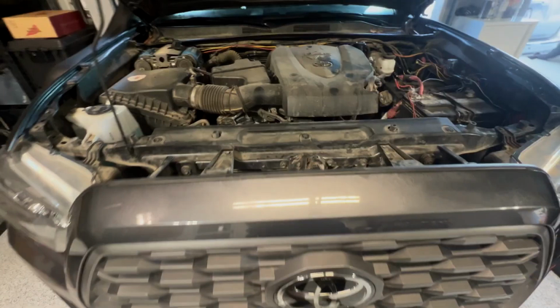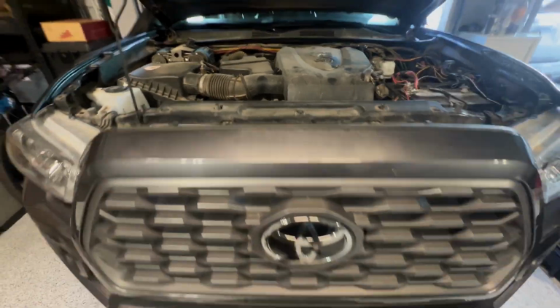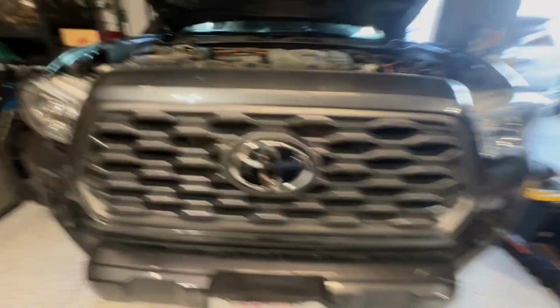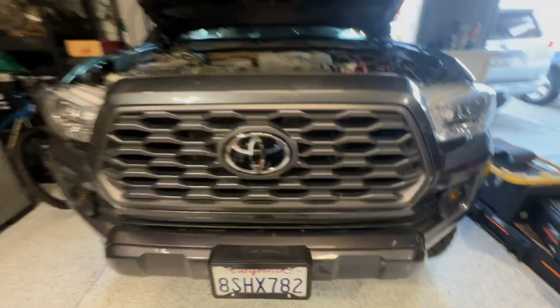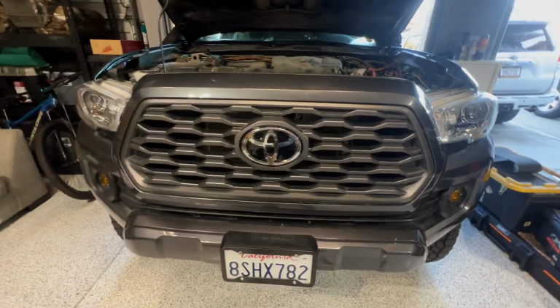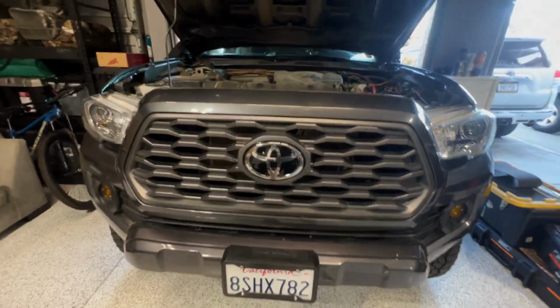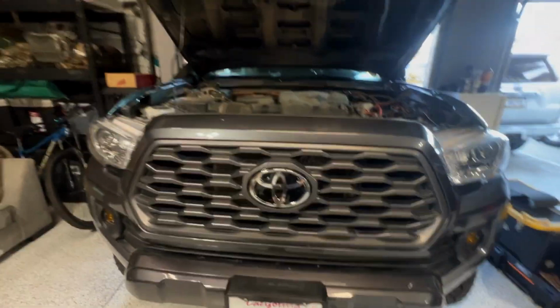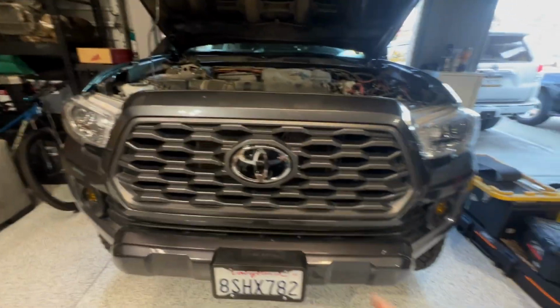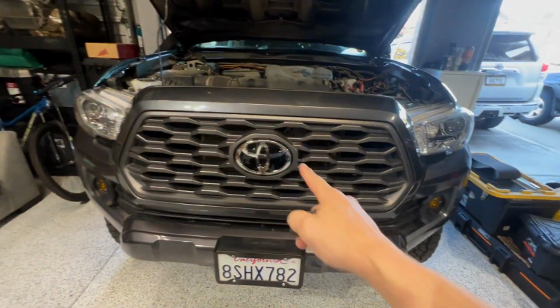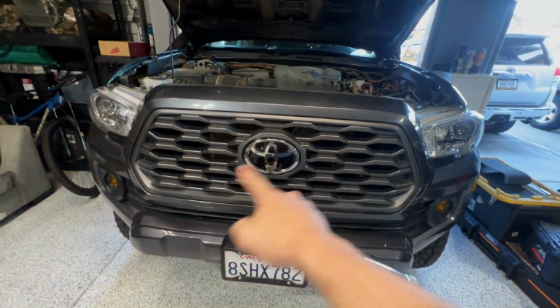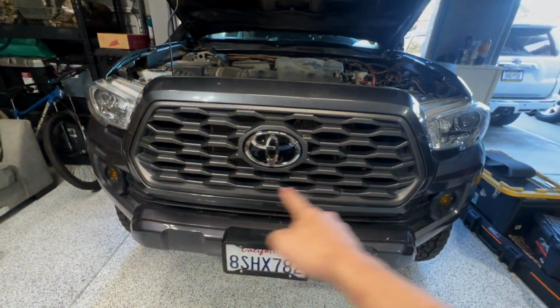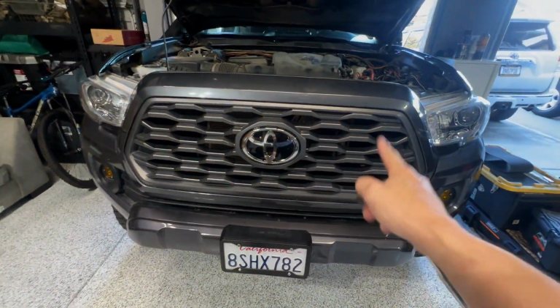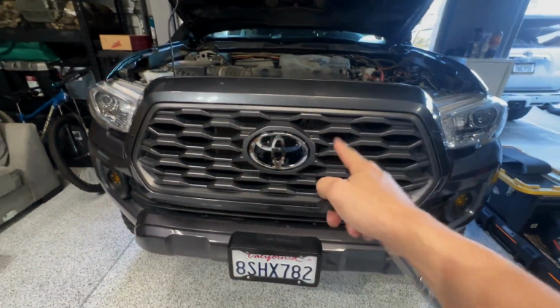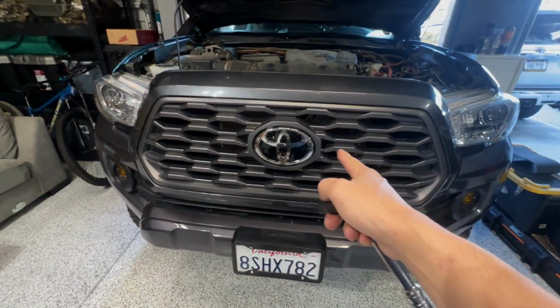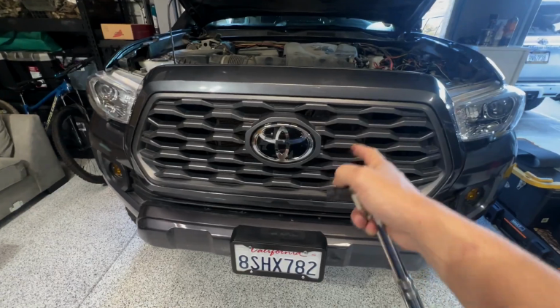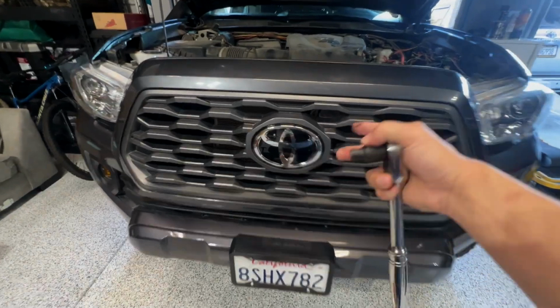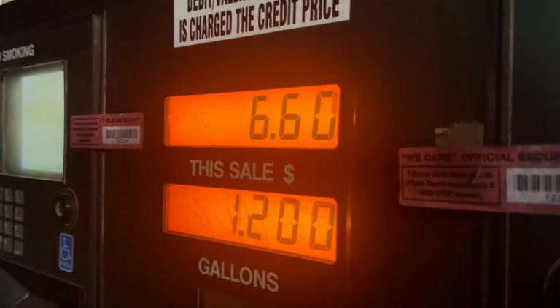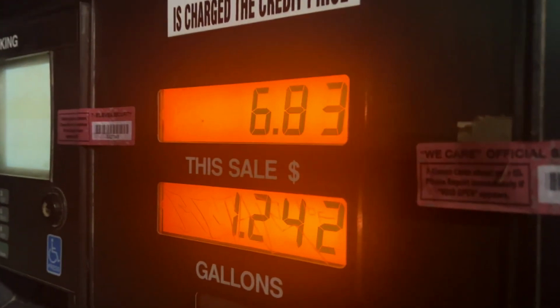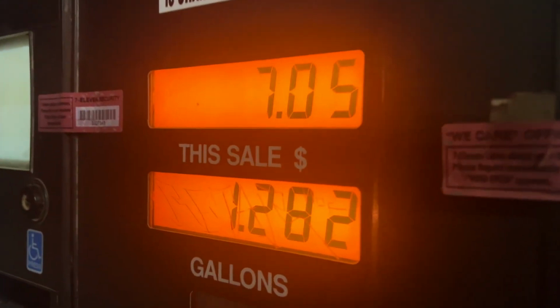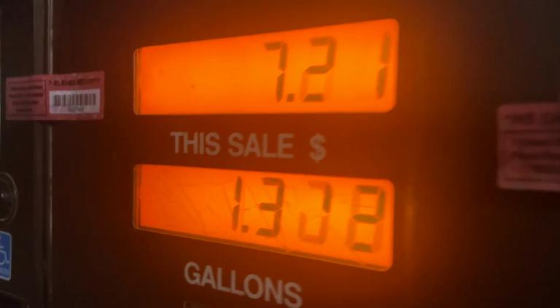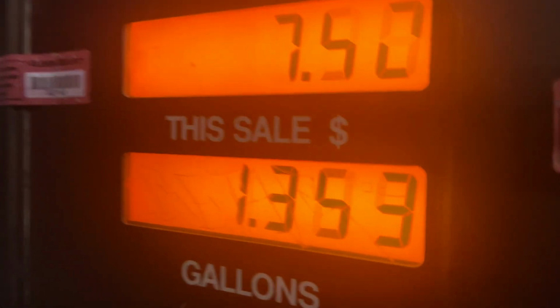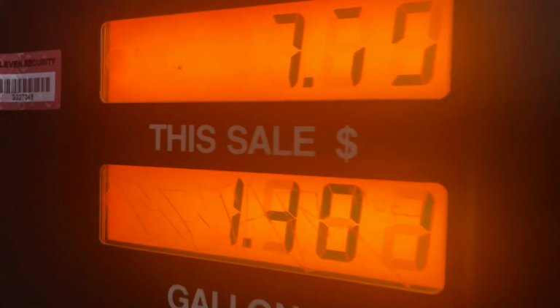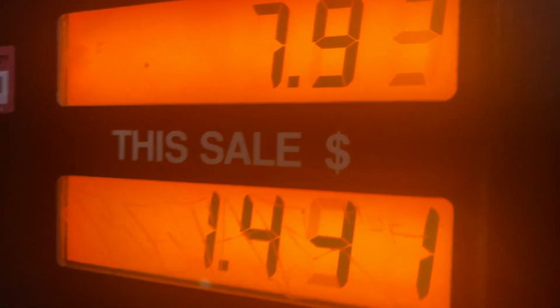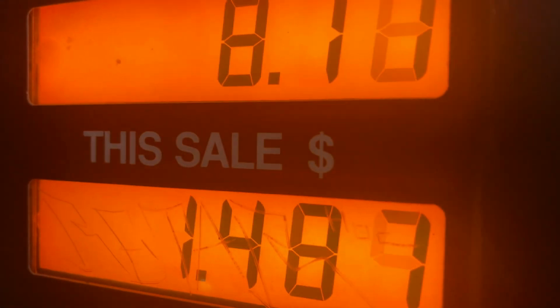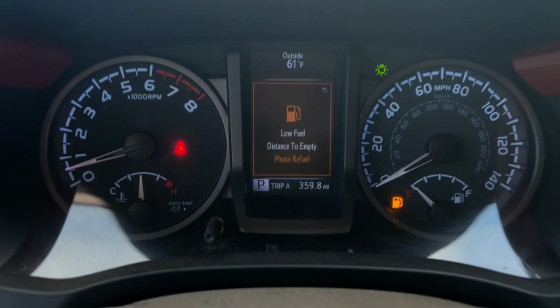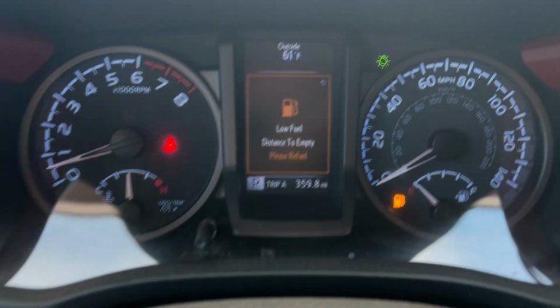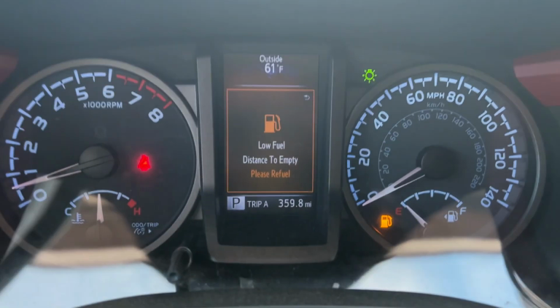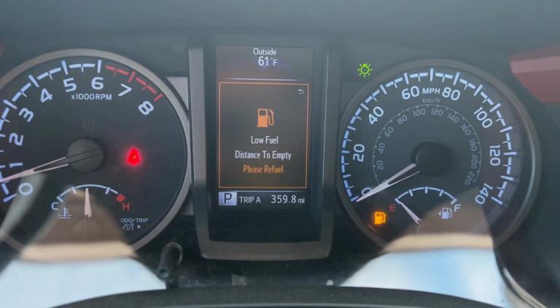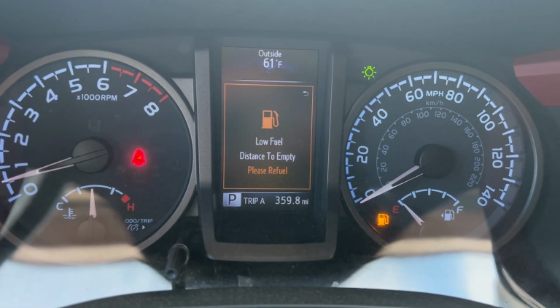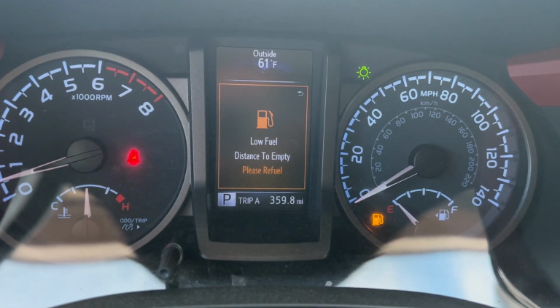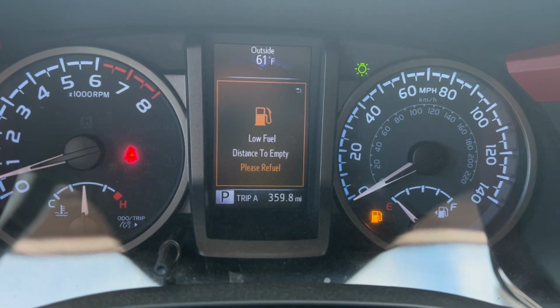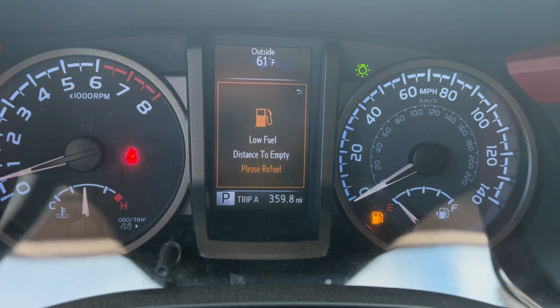I will update you guys with the fuel economy with metal bumpers and the re-gear in the near future. As always, adventure wisely, my friends.